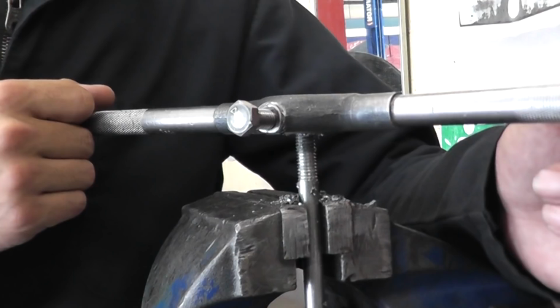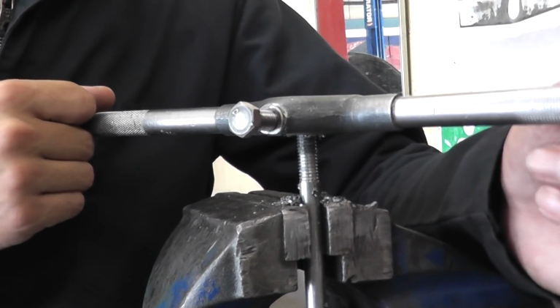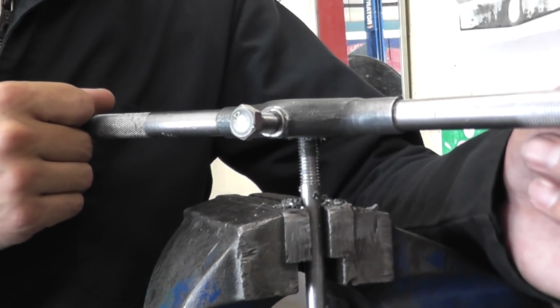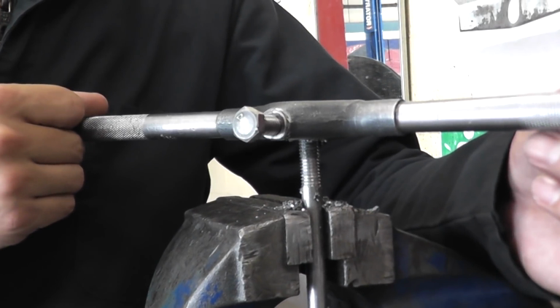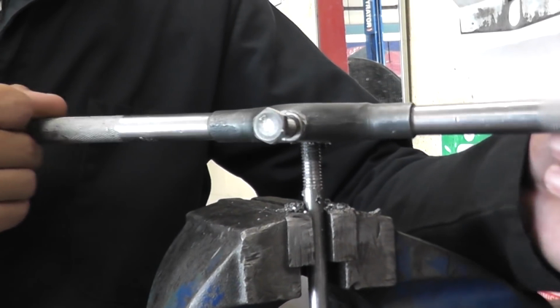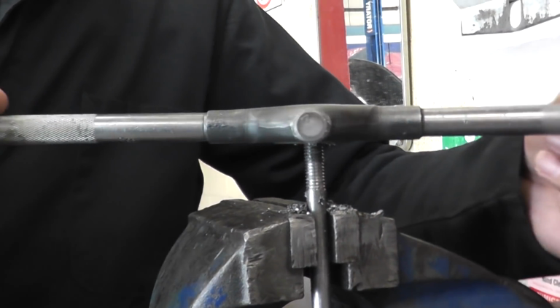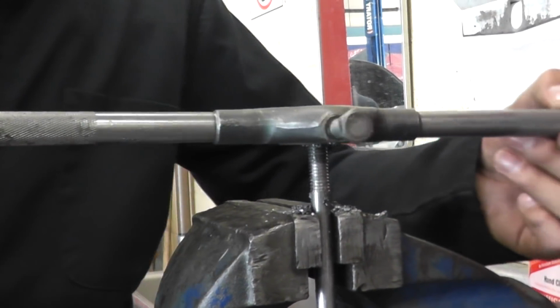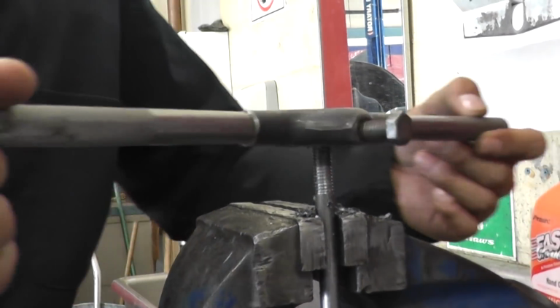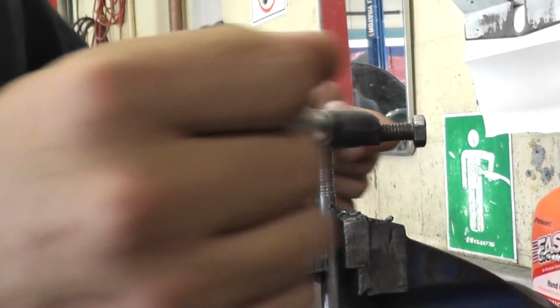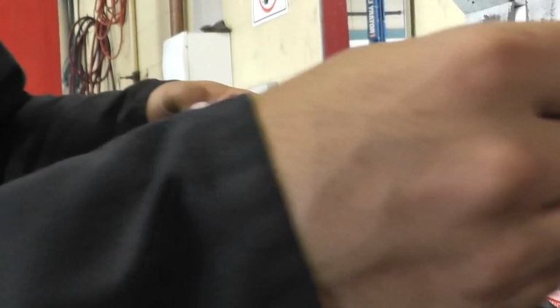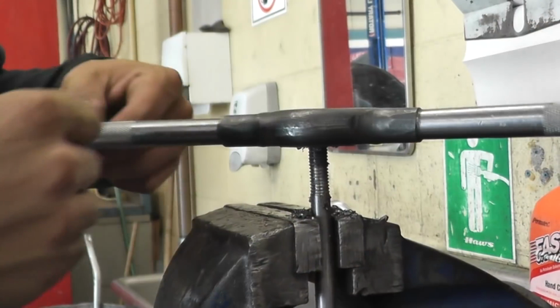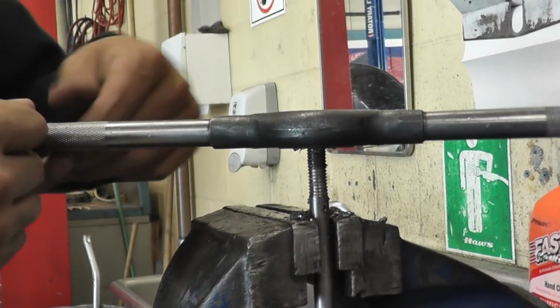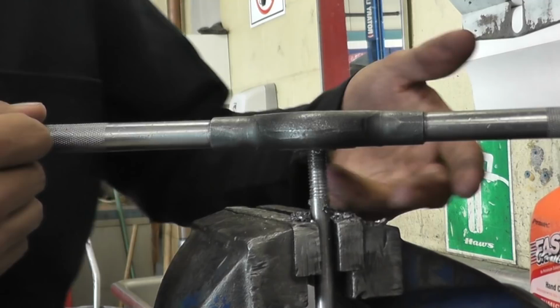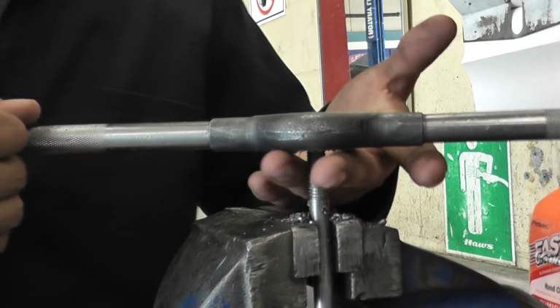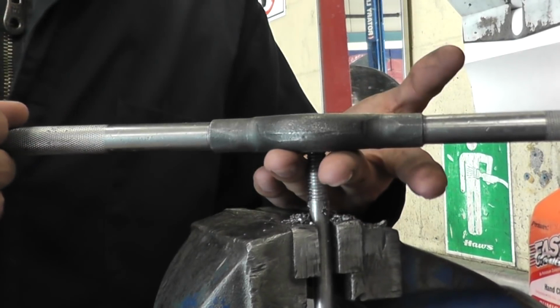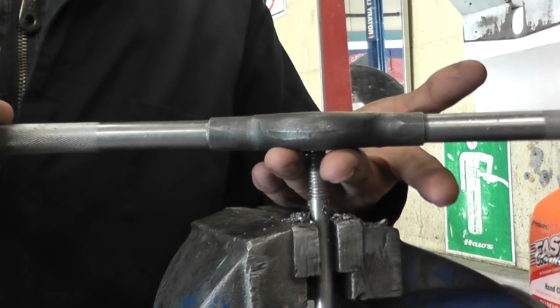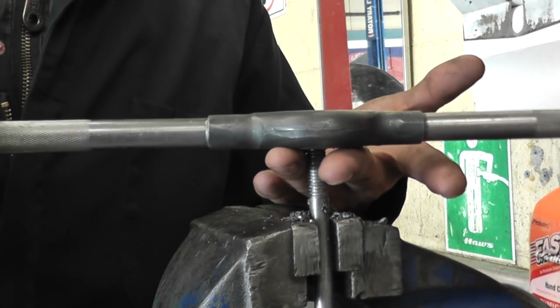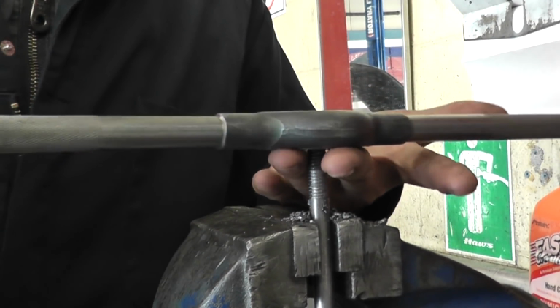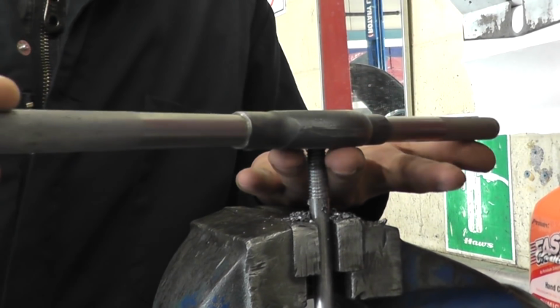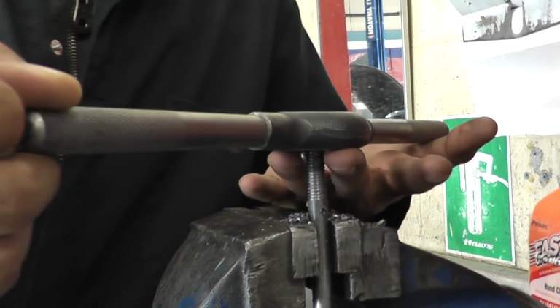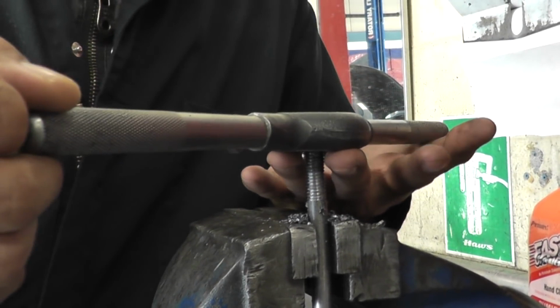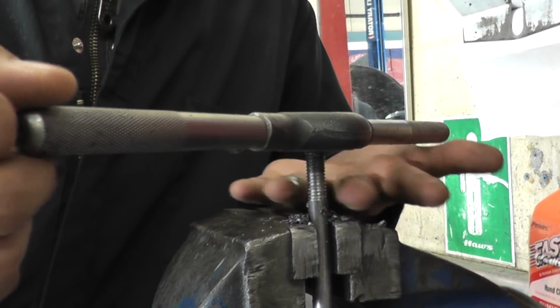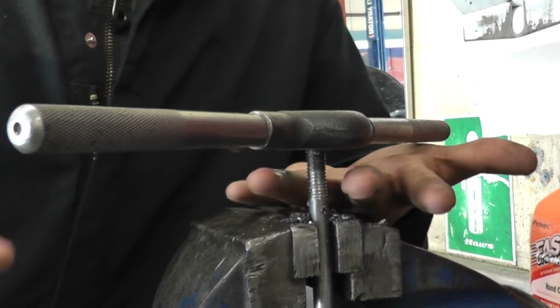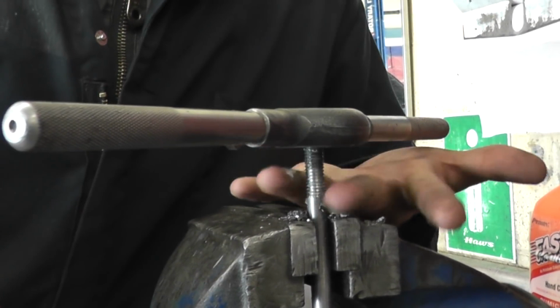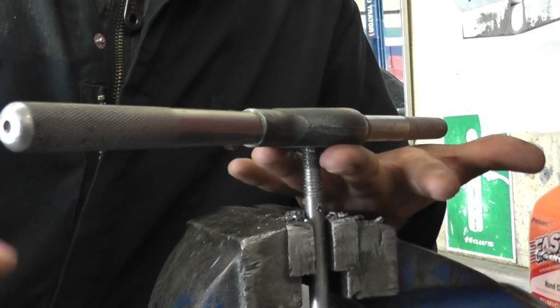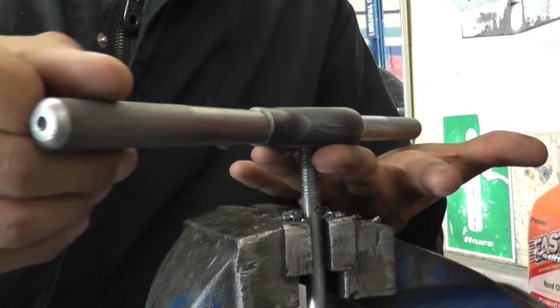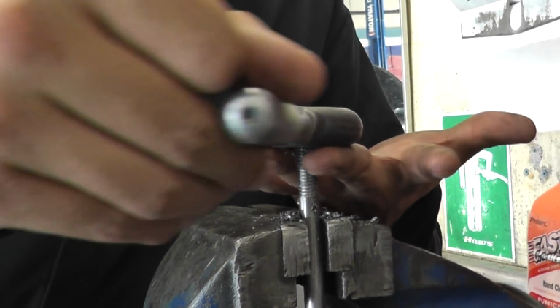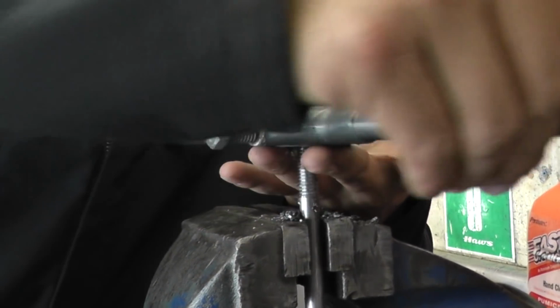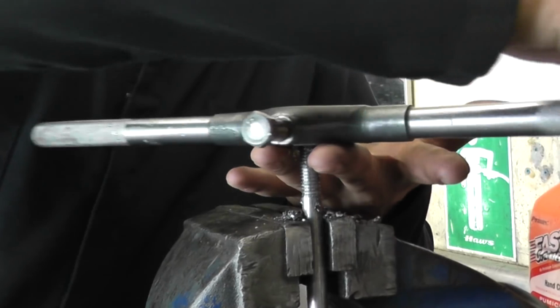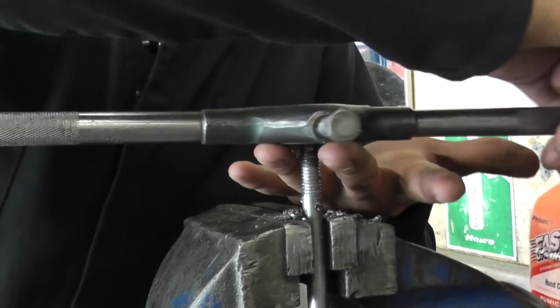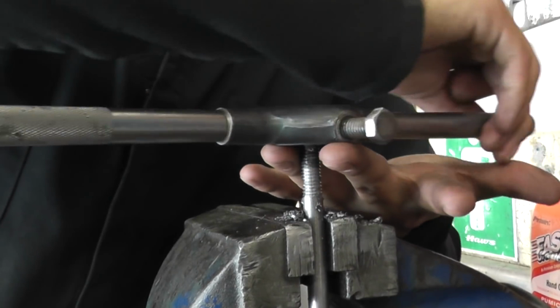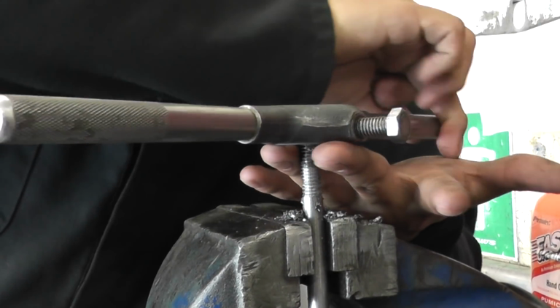When taking your die off, as soon as you are nearing the end, begin applying pressure upwards — pushing it up — just so that you don't risk breaking your threads.